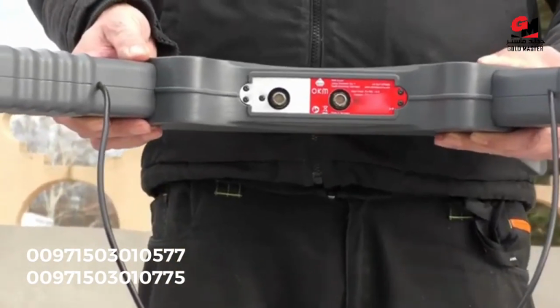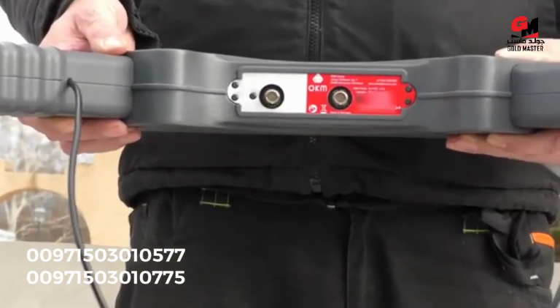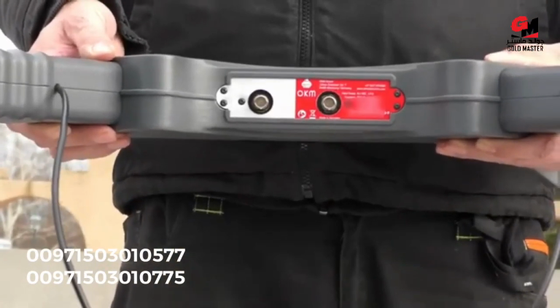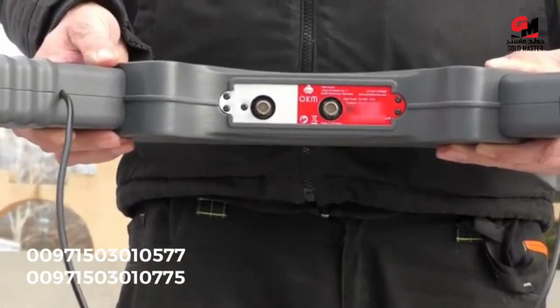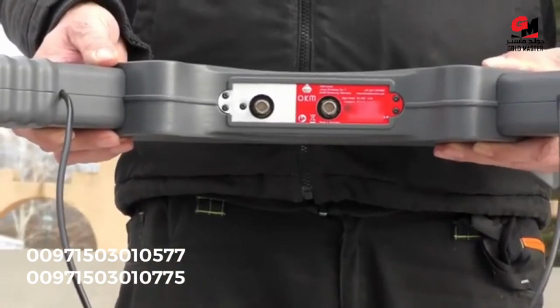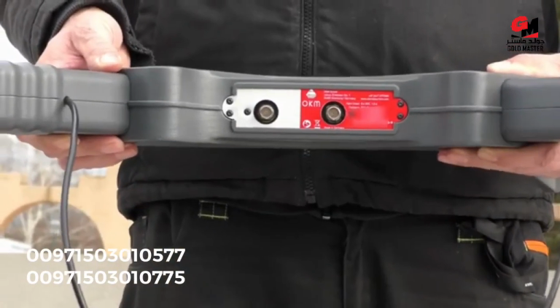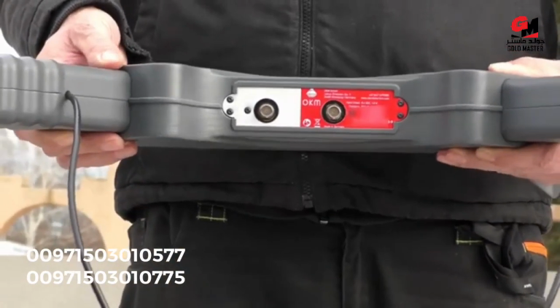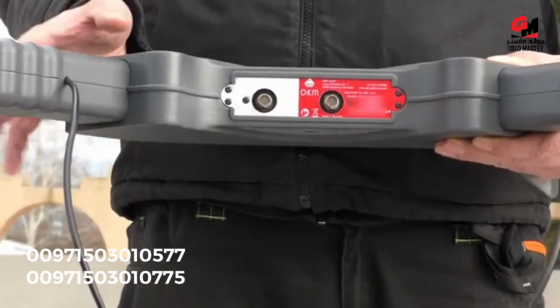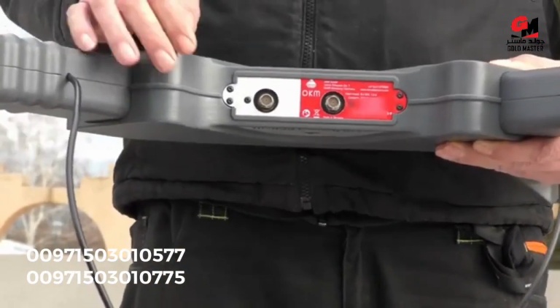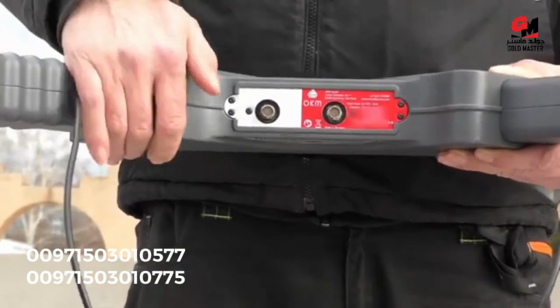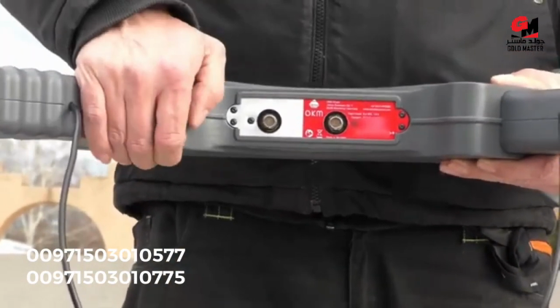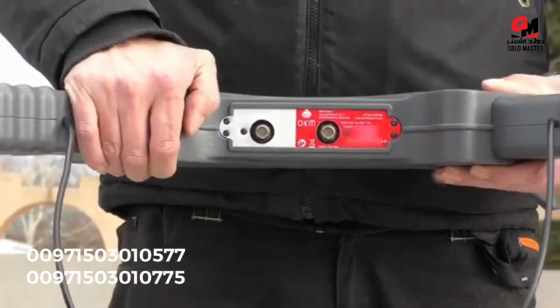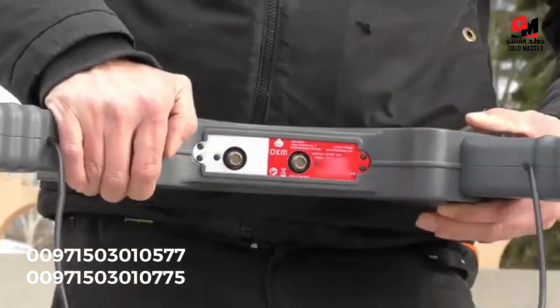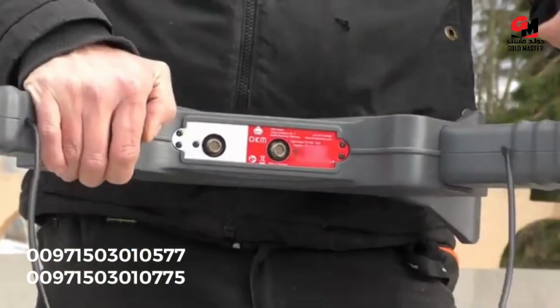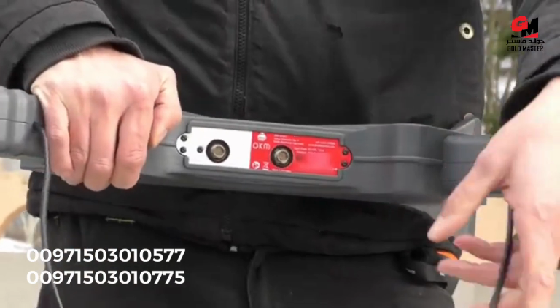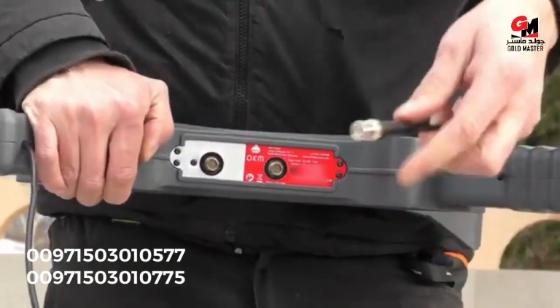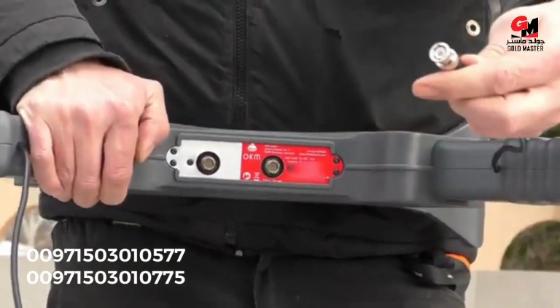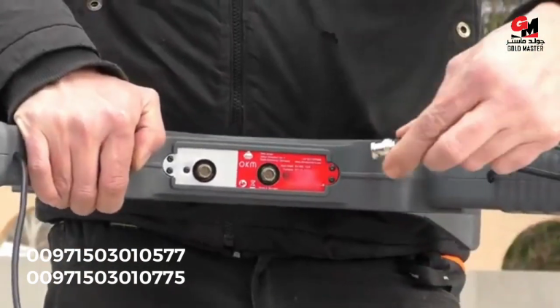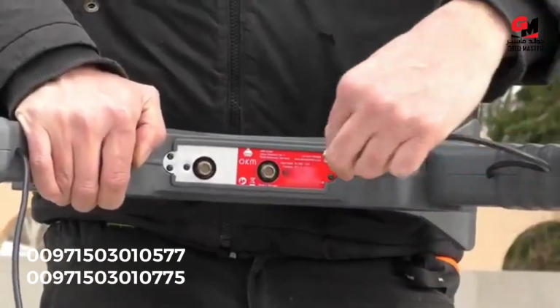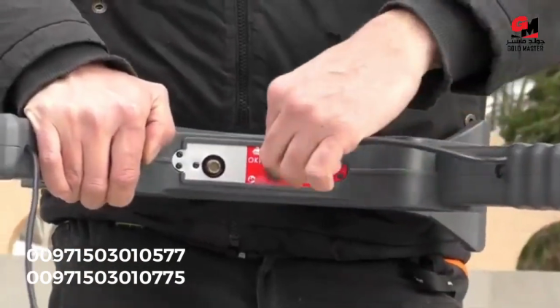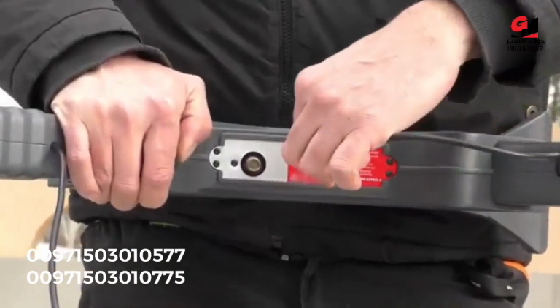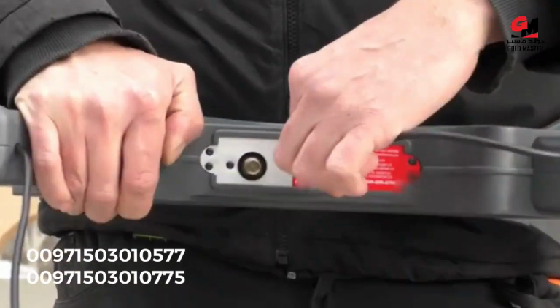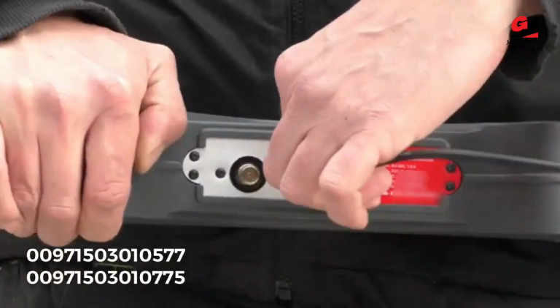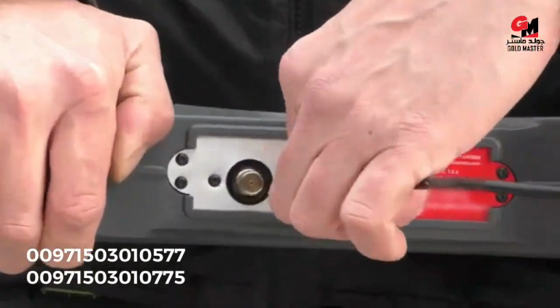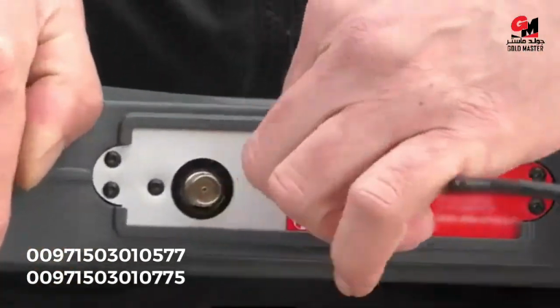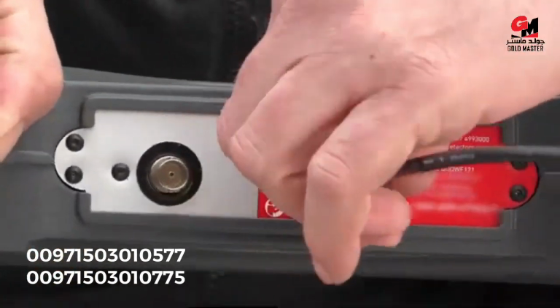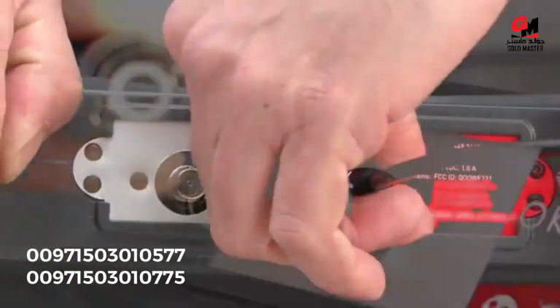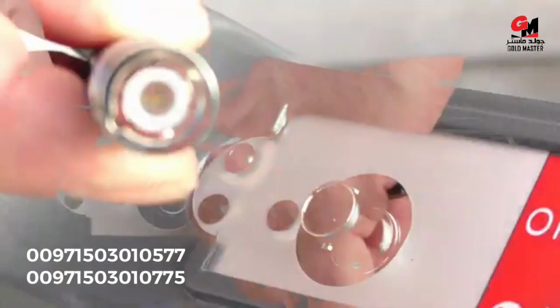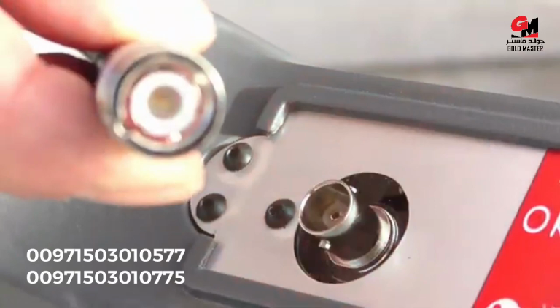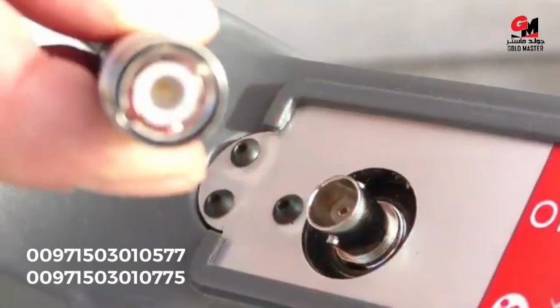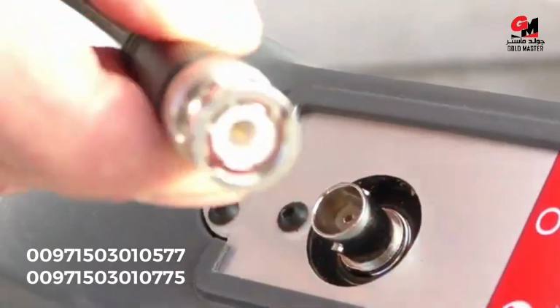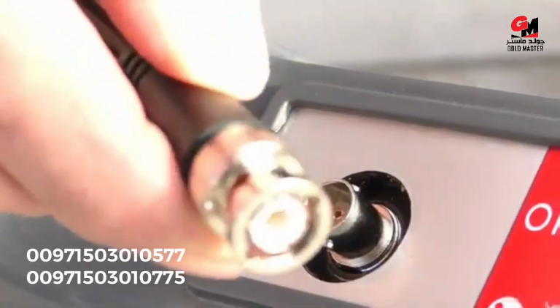Now we connect the antenna connectors to the main unit by just slipping it over the two pins and turning it around.